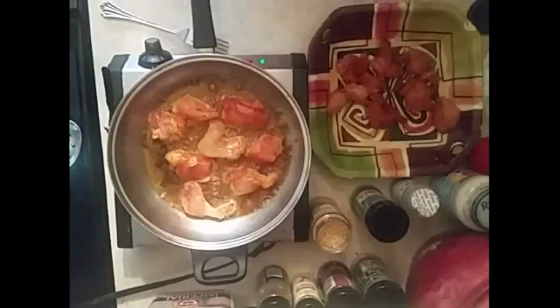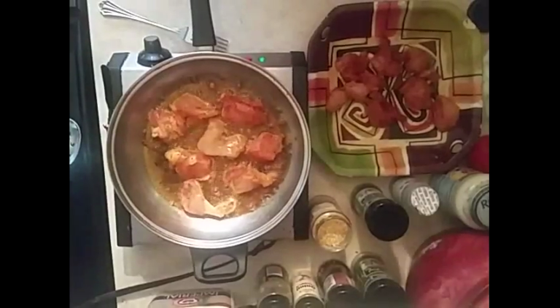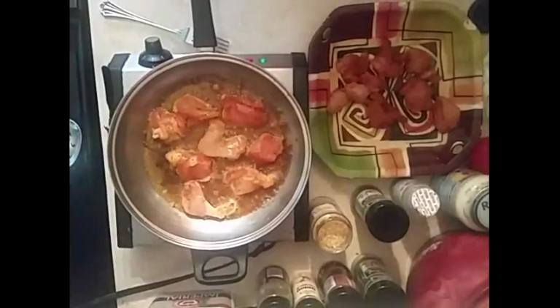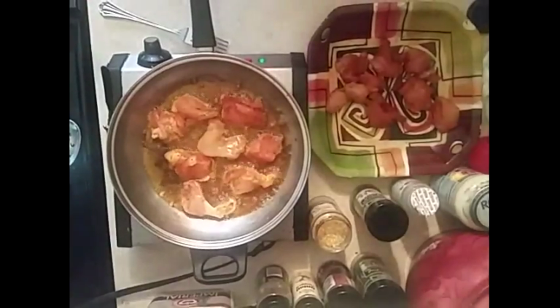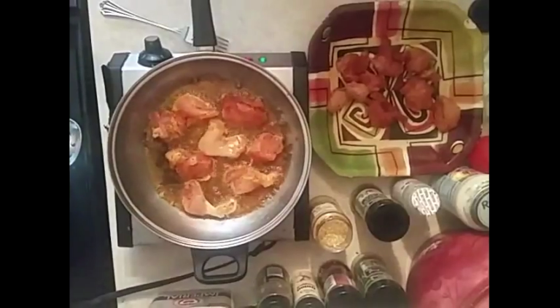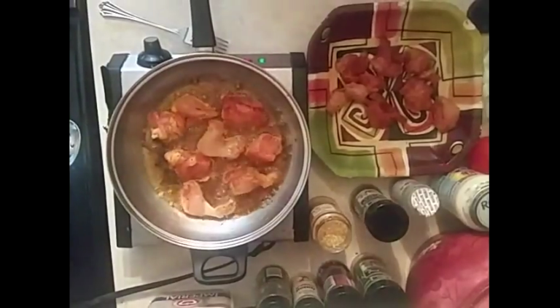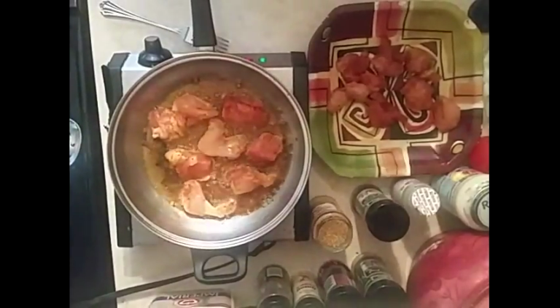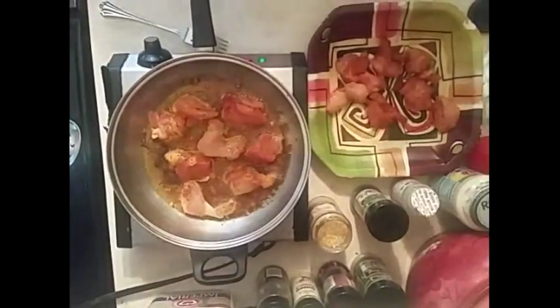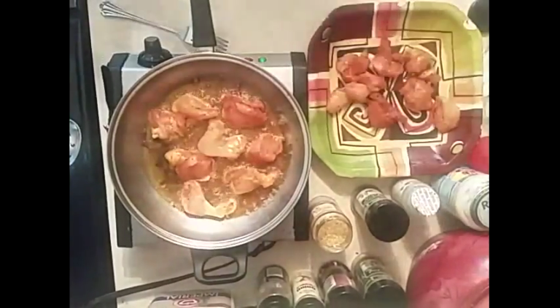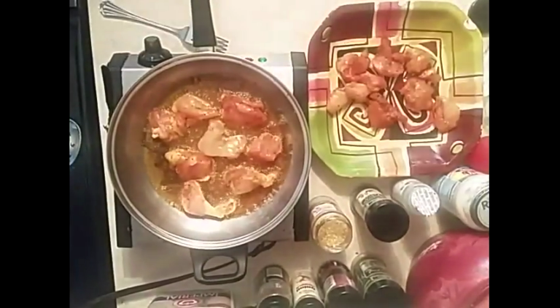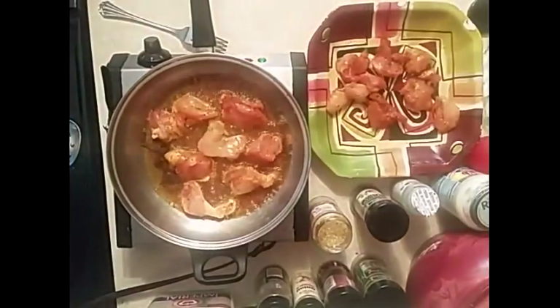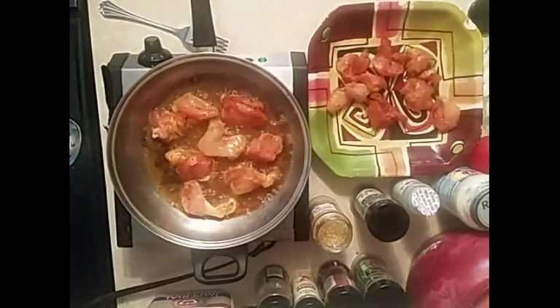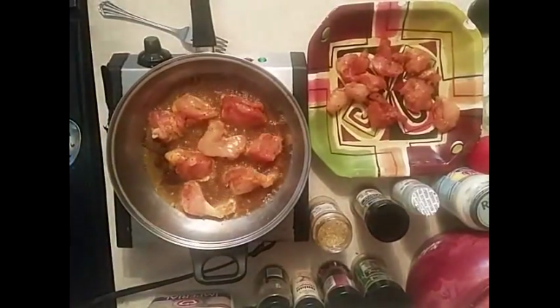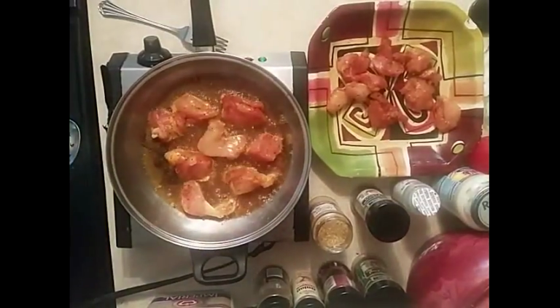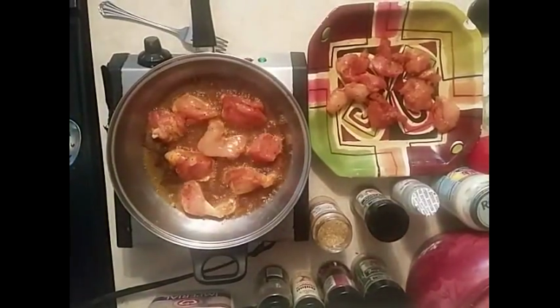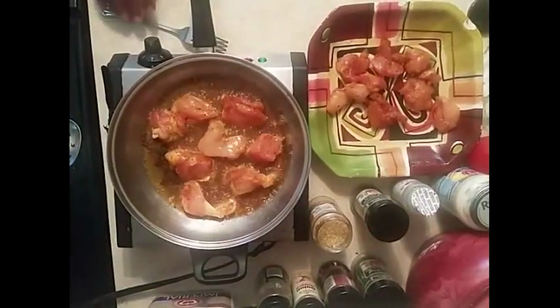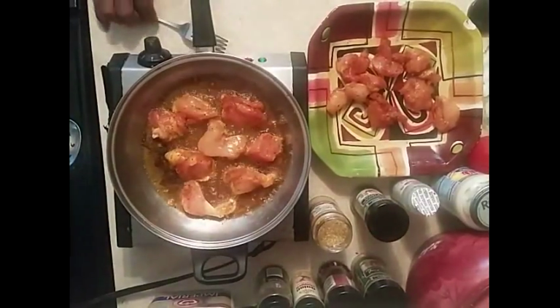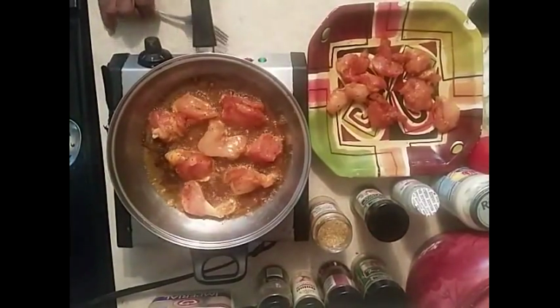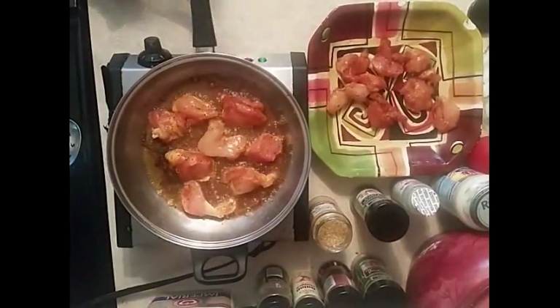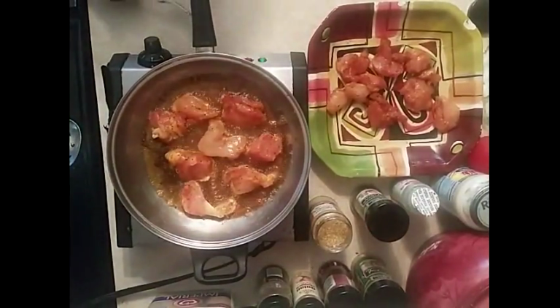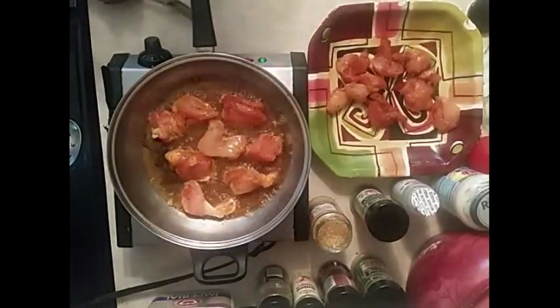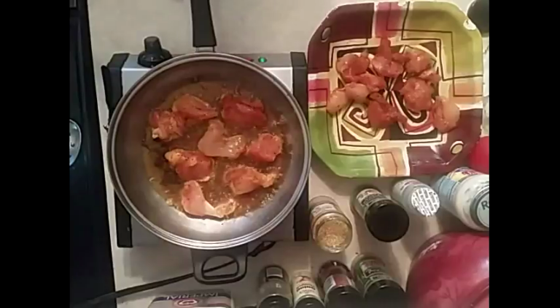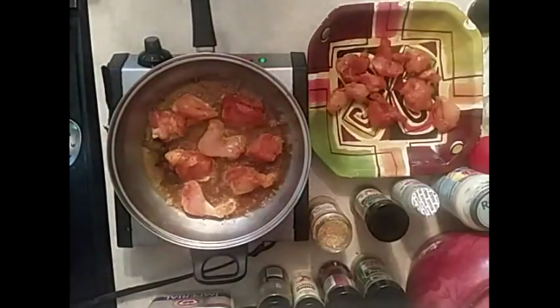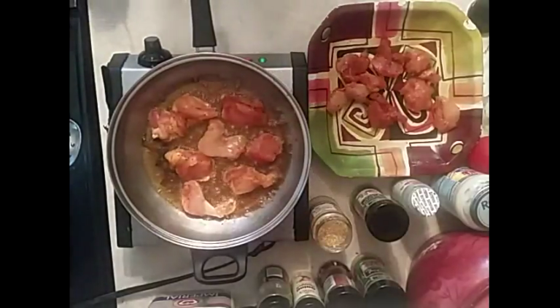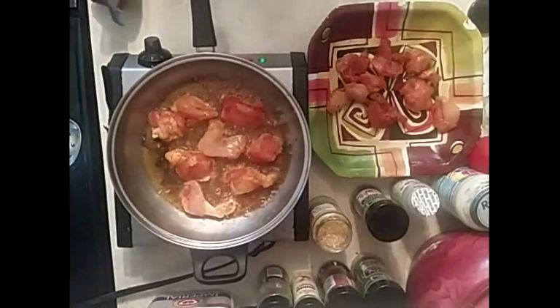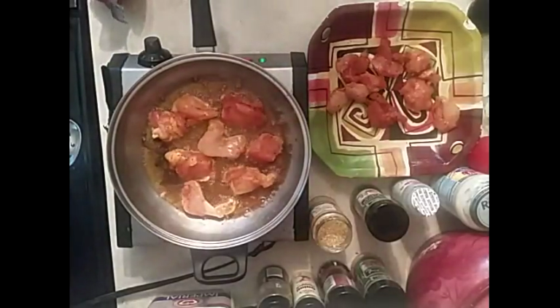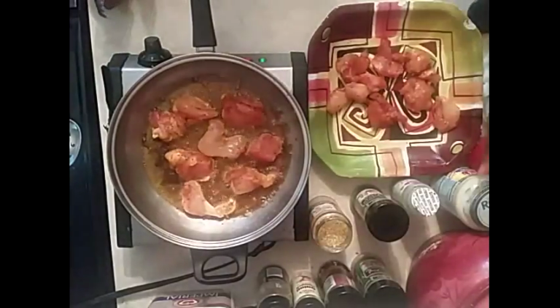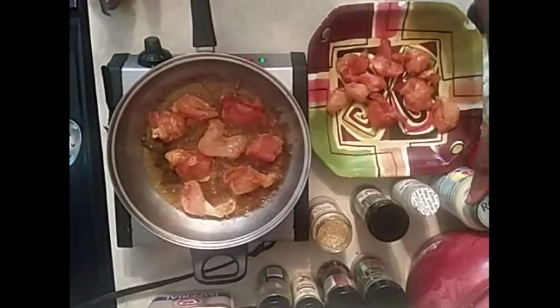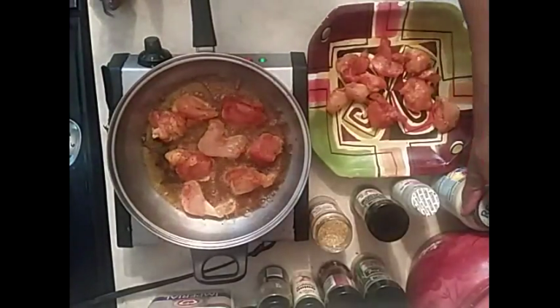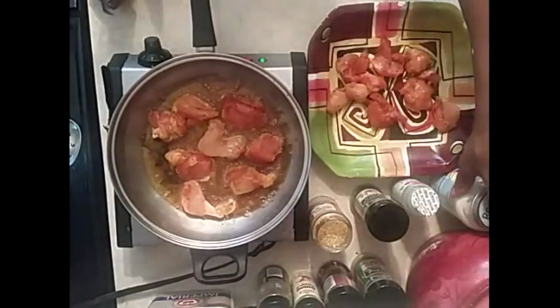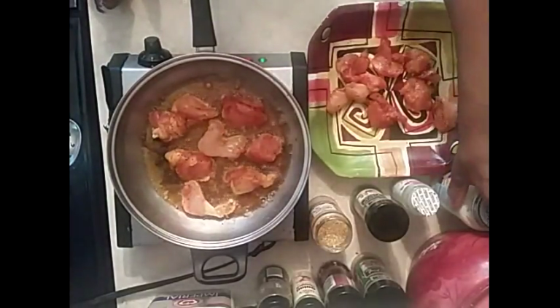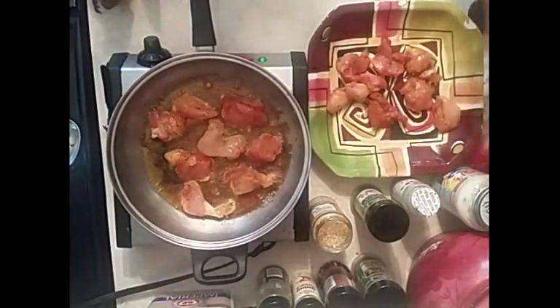Hi, this is Sandra. I'm here again with another recipe for you, and this recipe is my famous chicken alfredo.